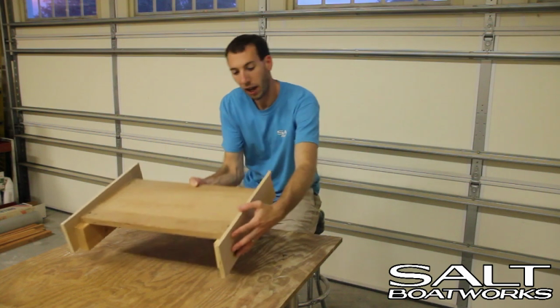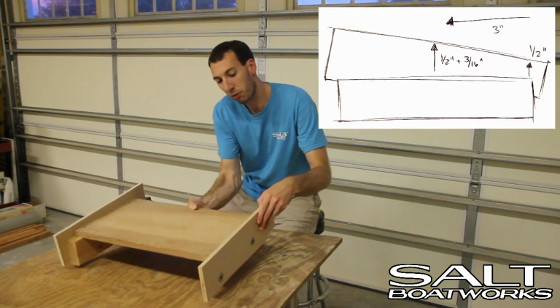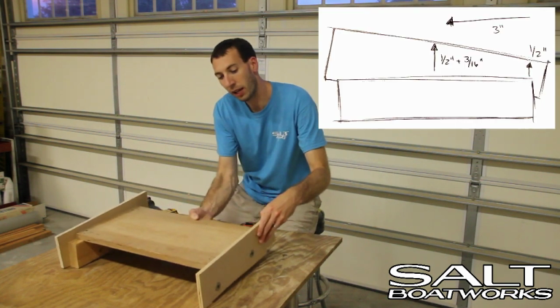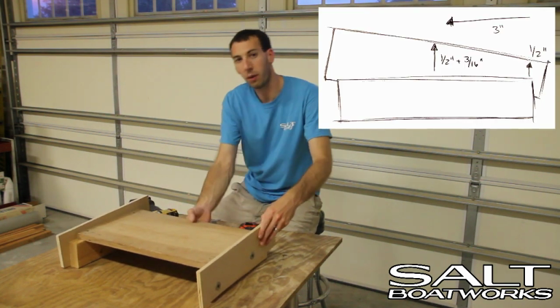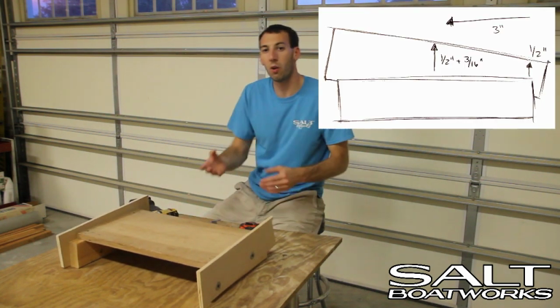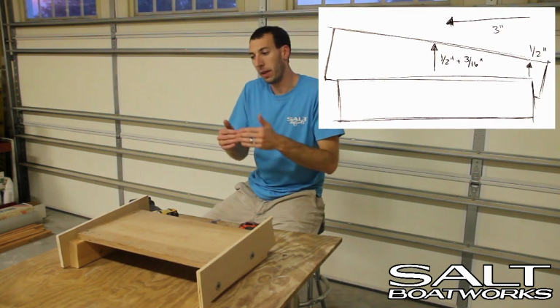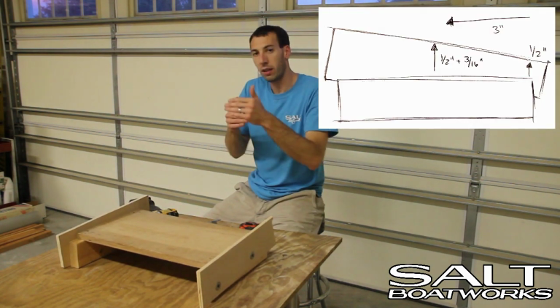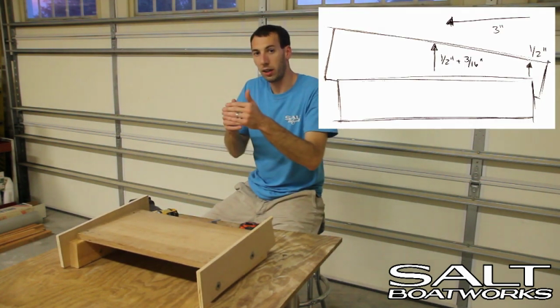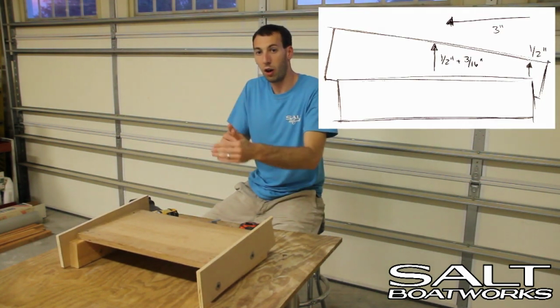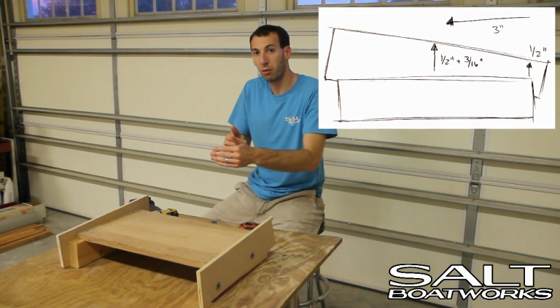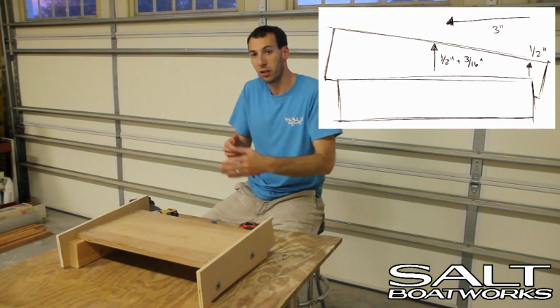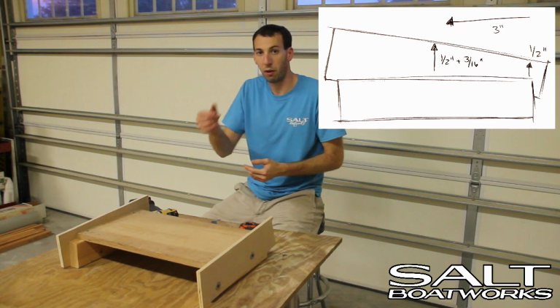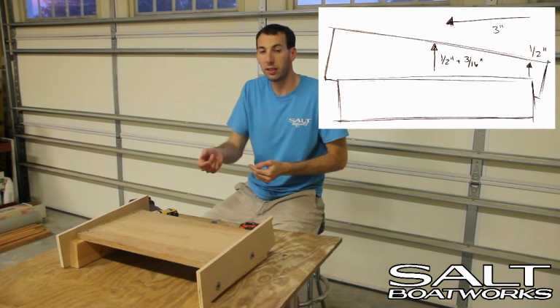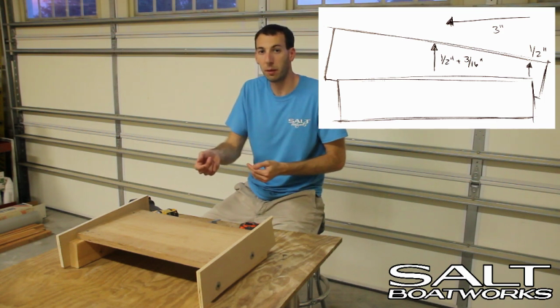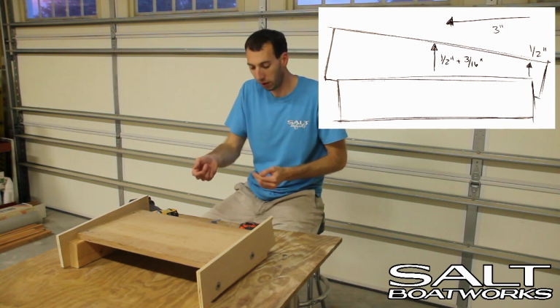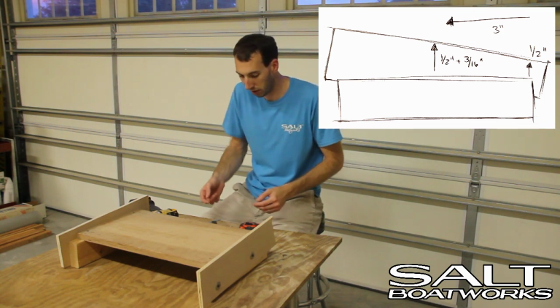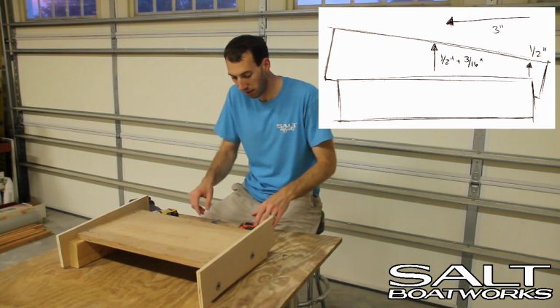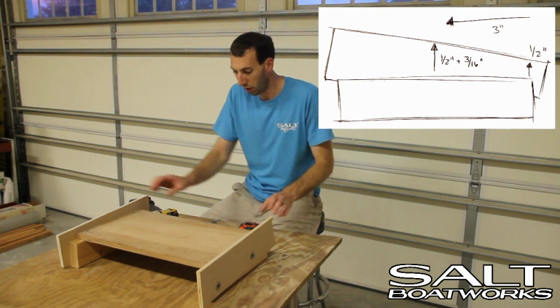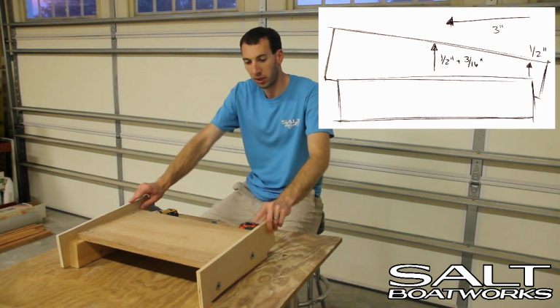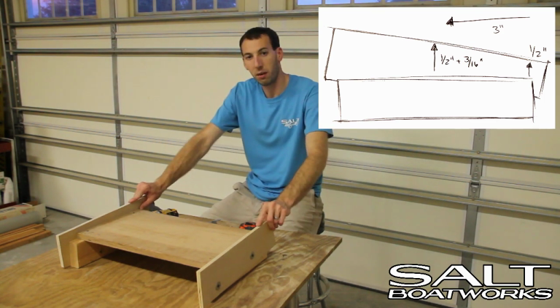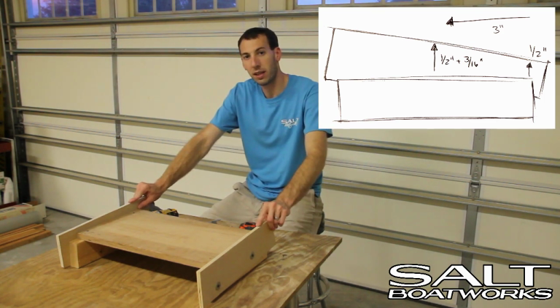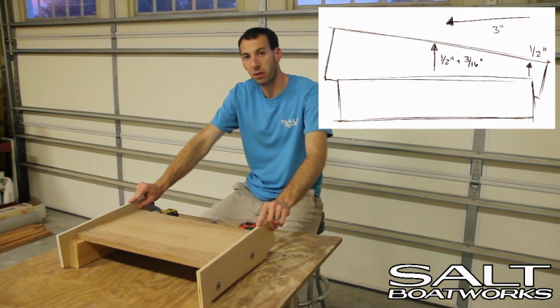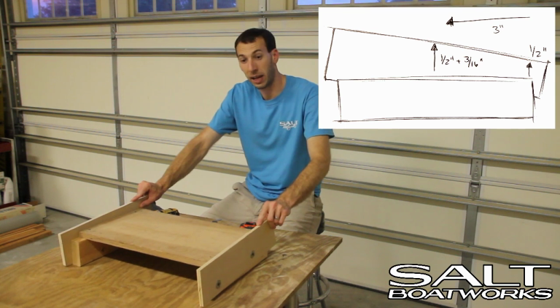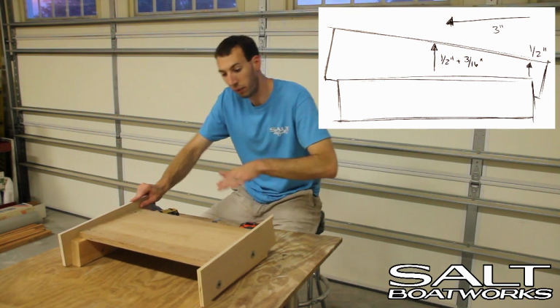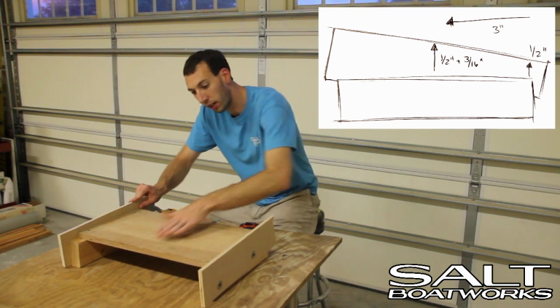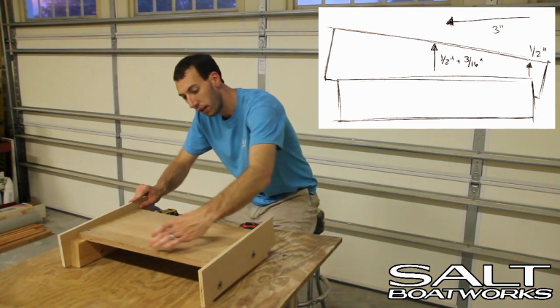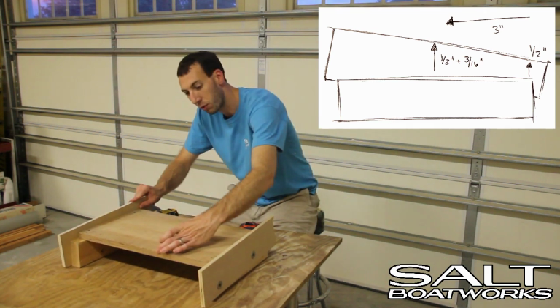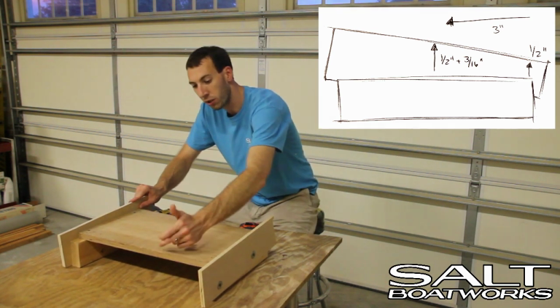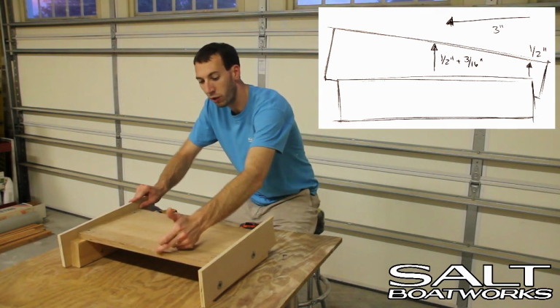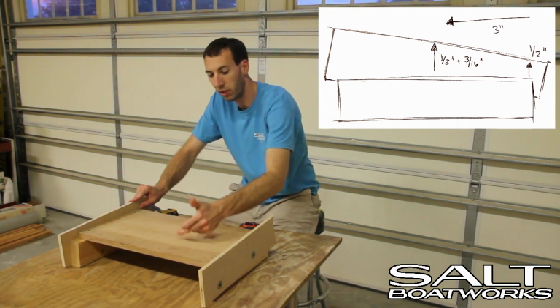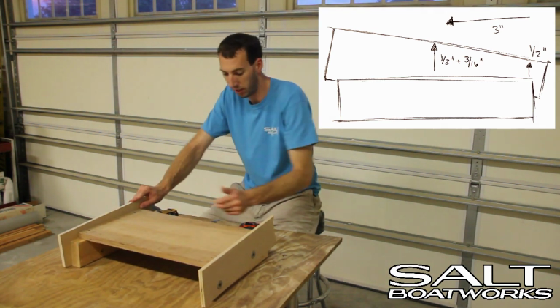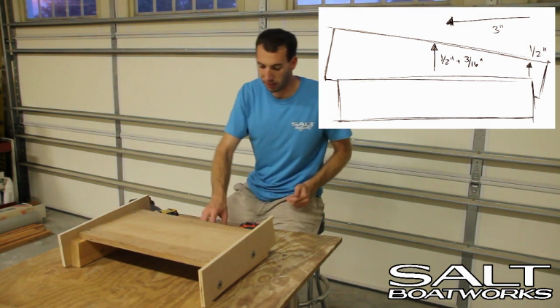How we generate the angle is that we know the length of our scarf should be three inches for our 3/16ths-thick plywood that we're using today. So we're going to set these based on that angle so that we get a cut that is three inches long and goes from 0 to 3/16ths.